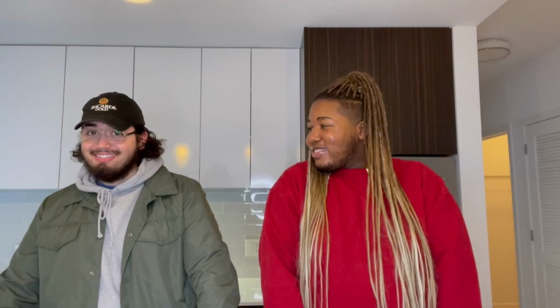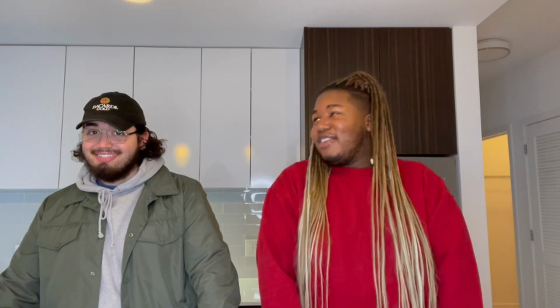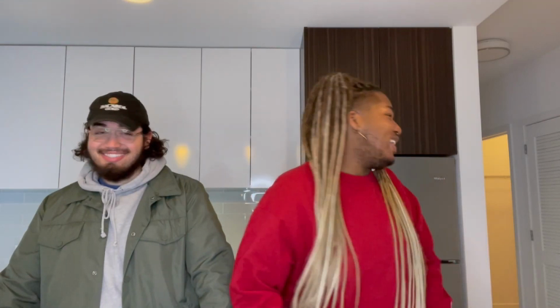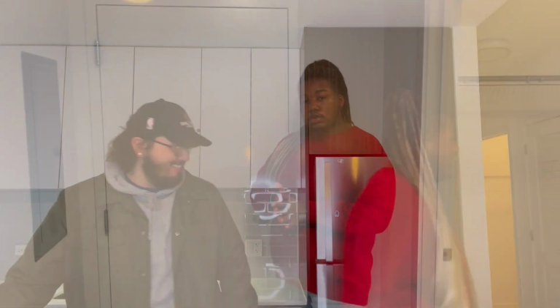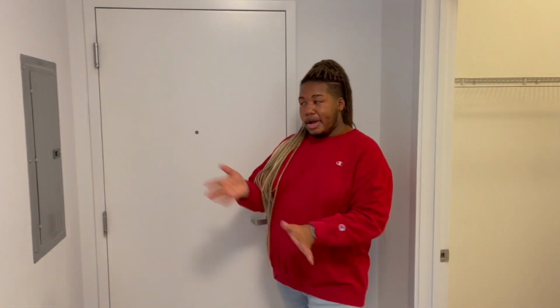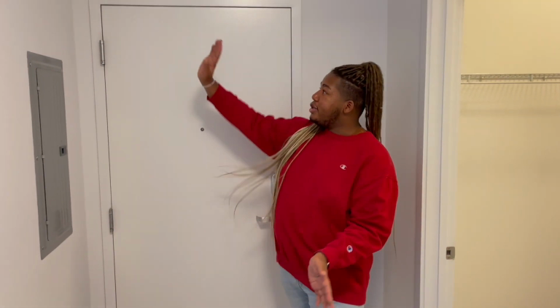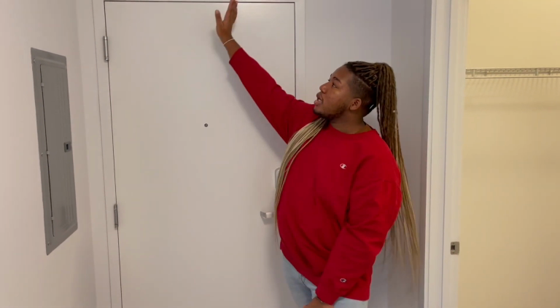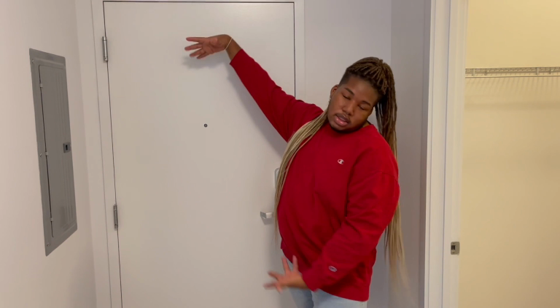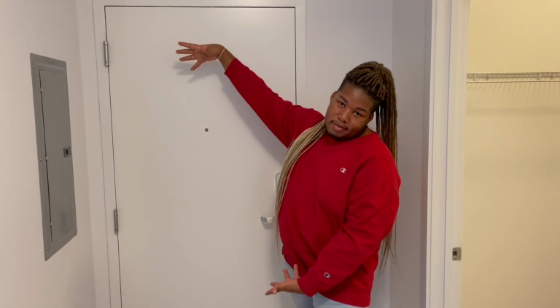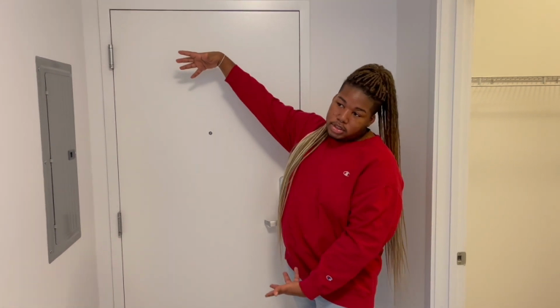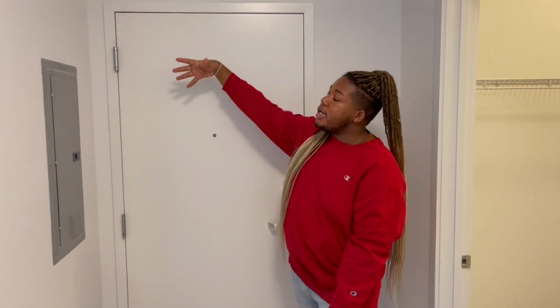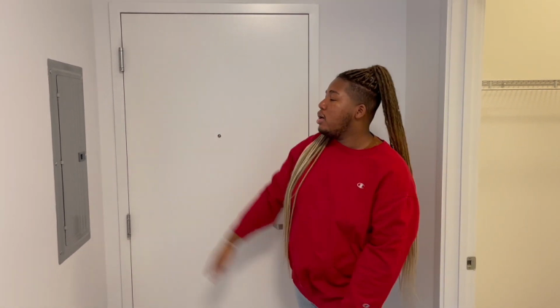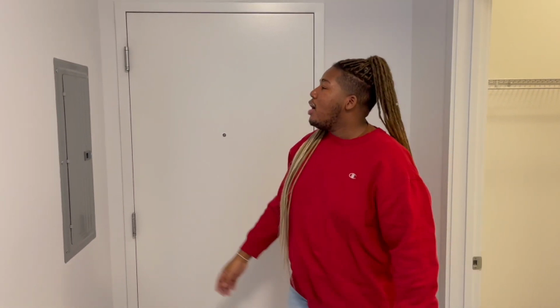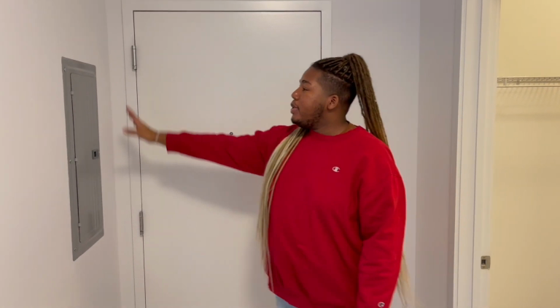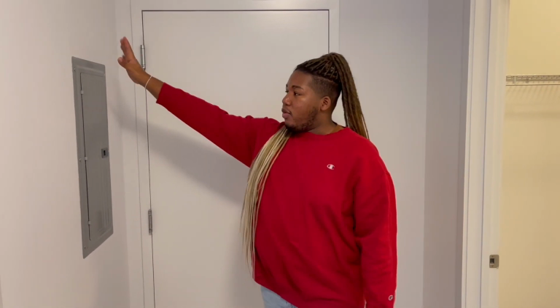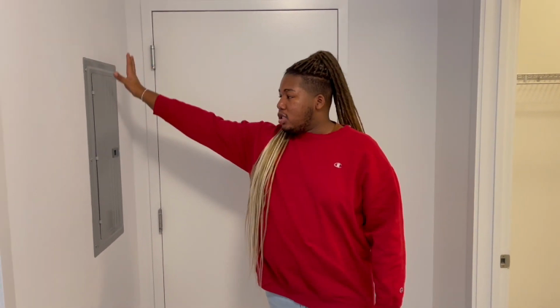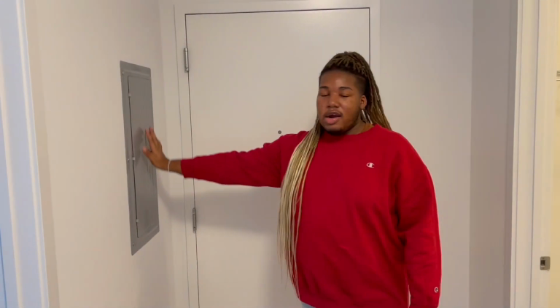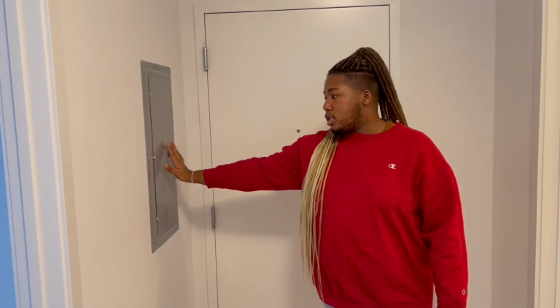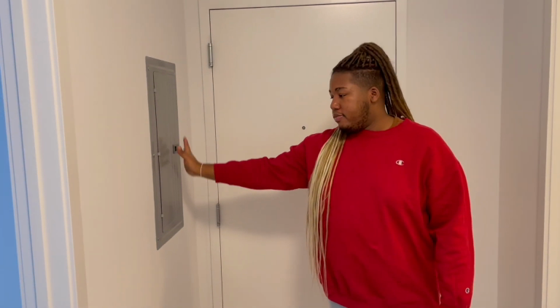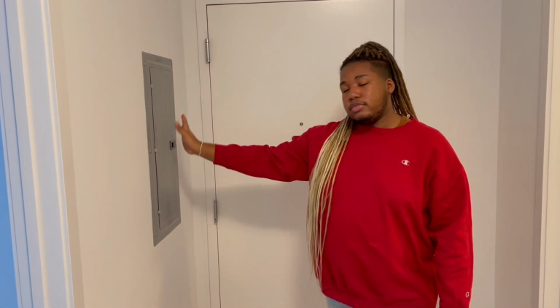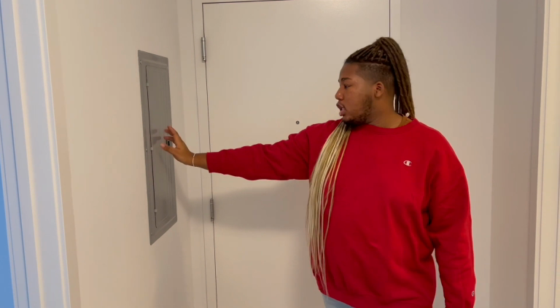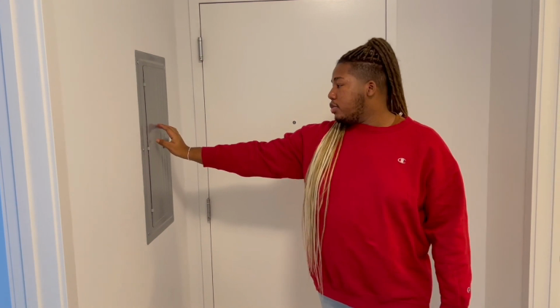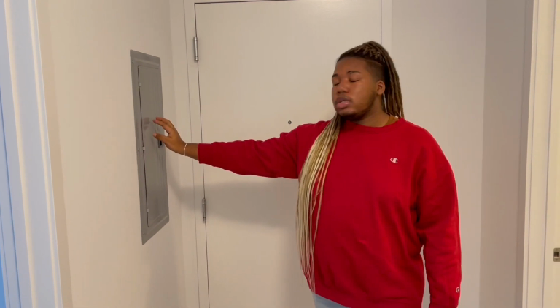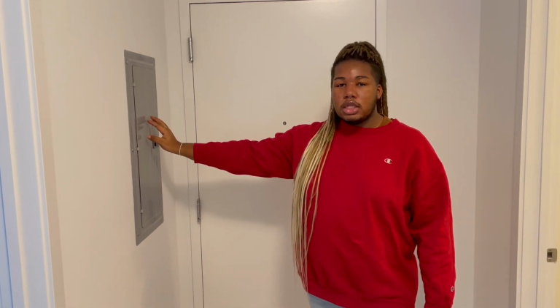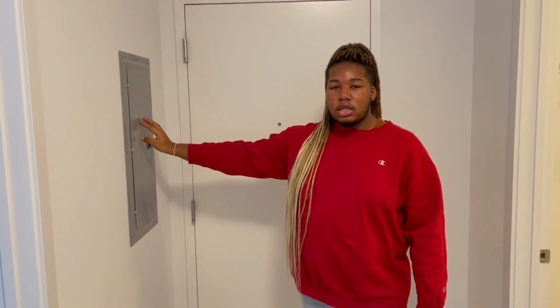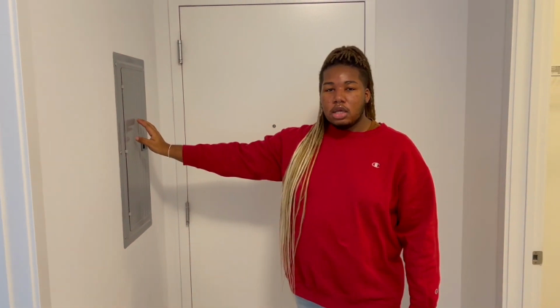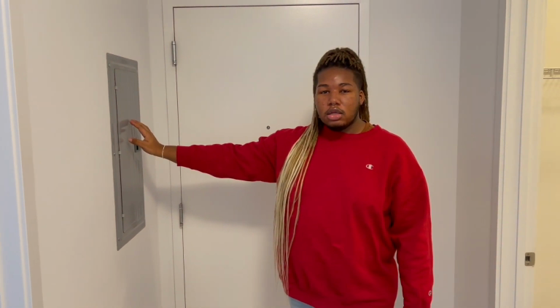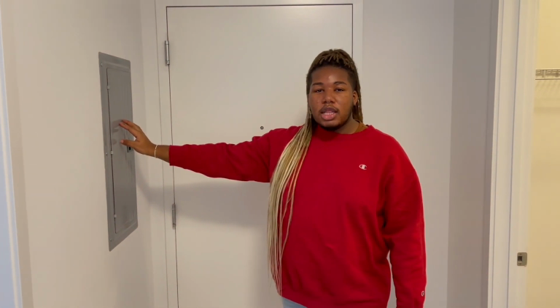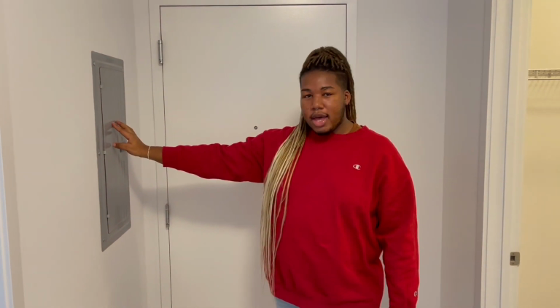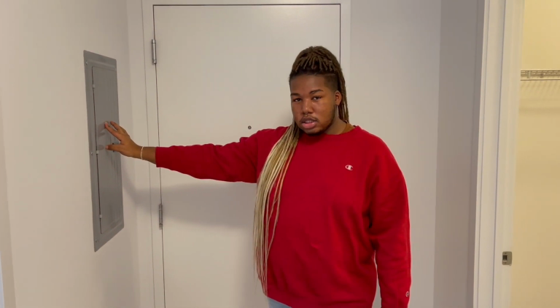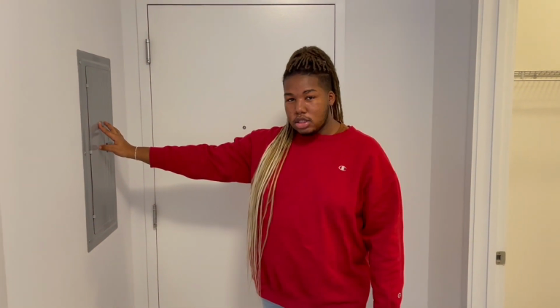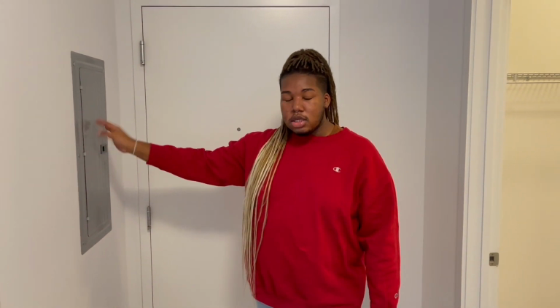Okay, so this is obviously the front door. I want to put something right here to cover this — this is the little intercom thing right here.